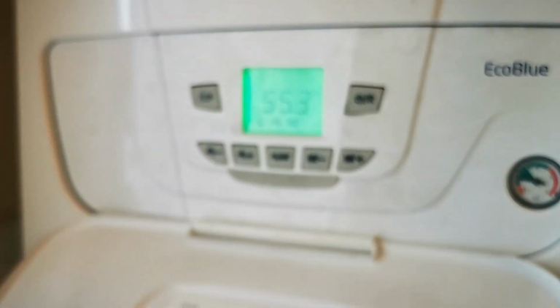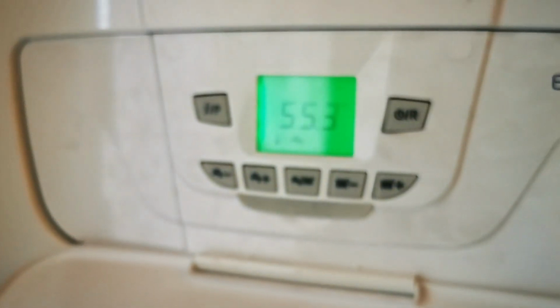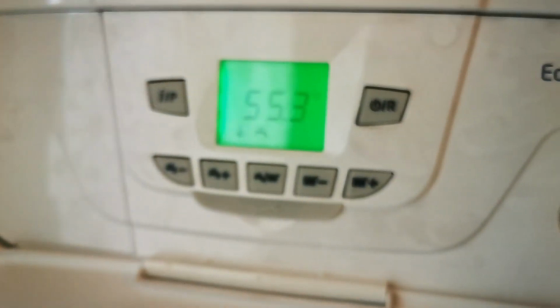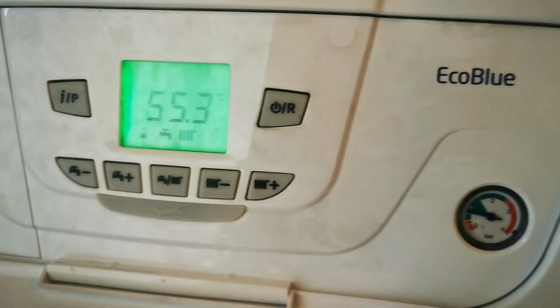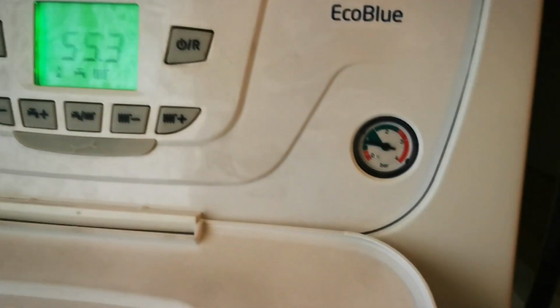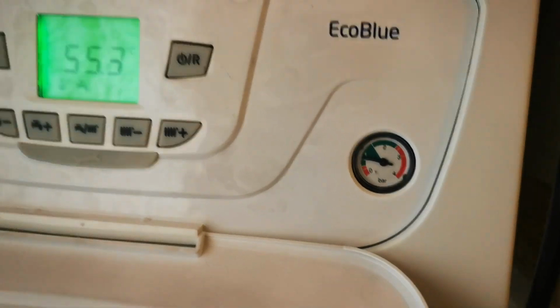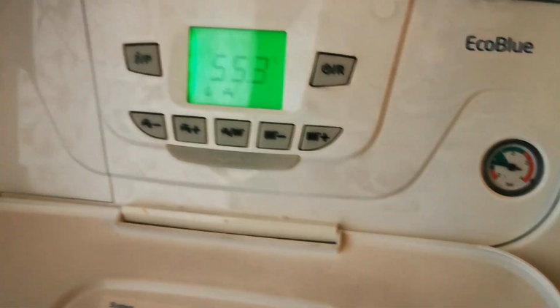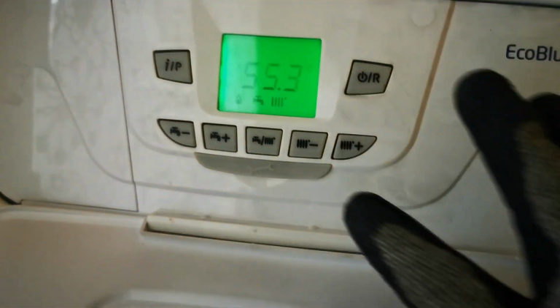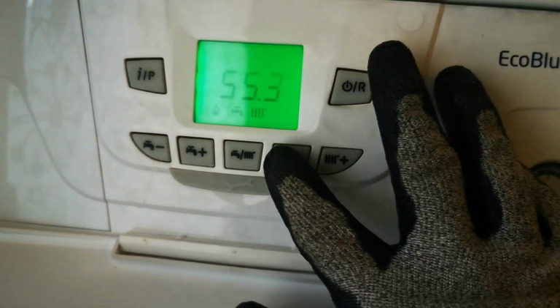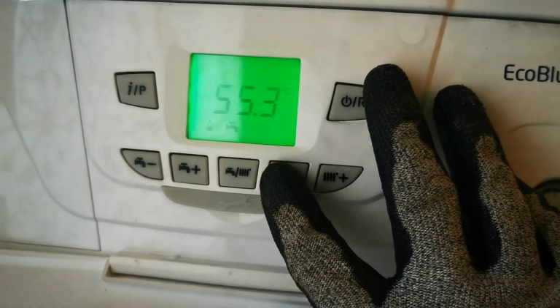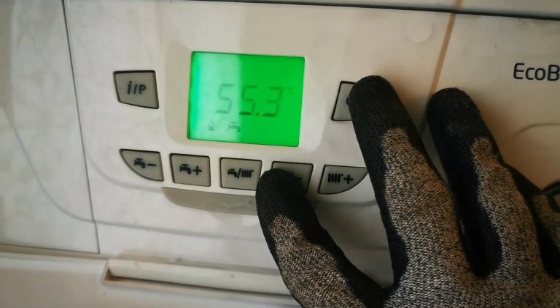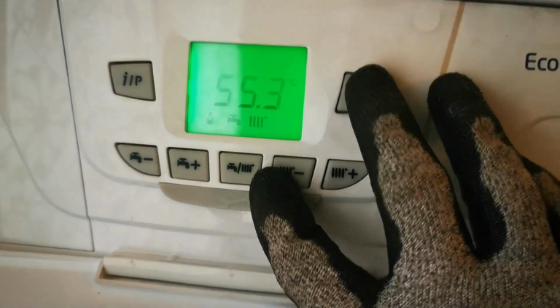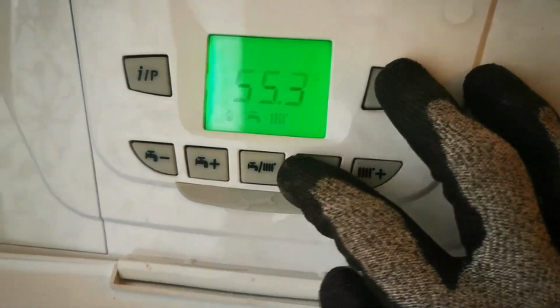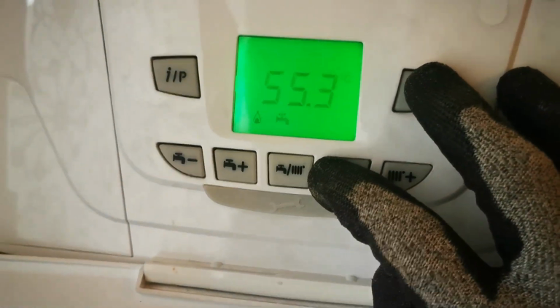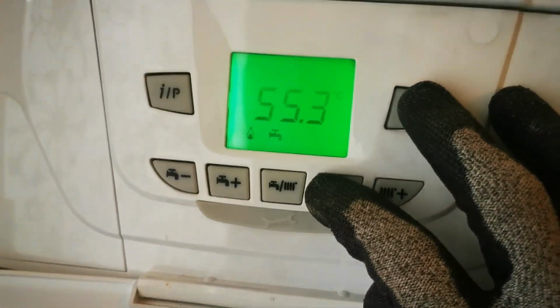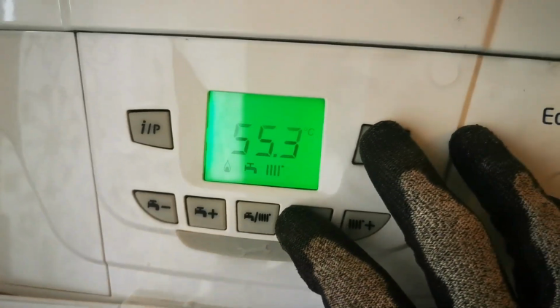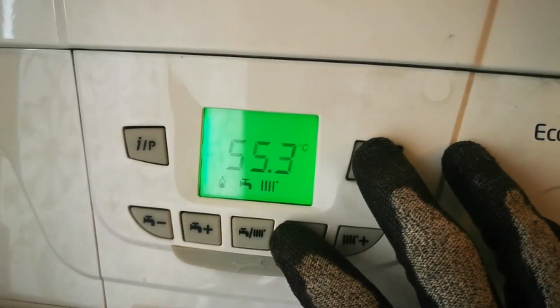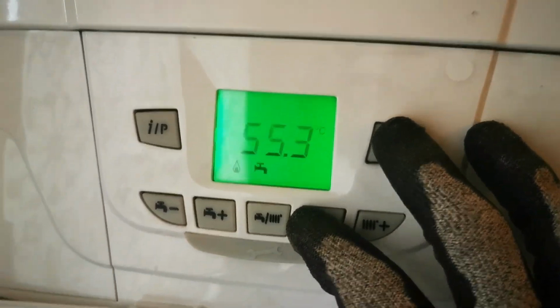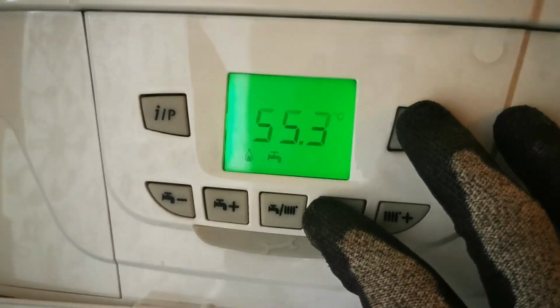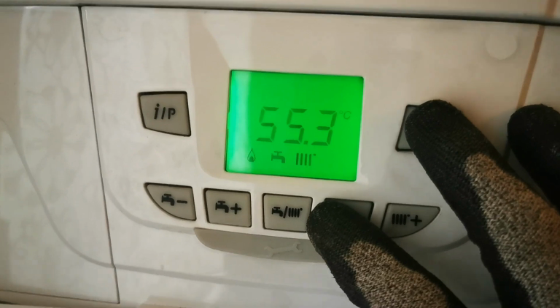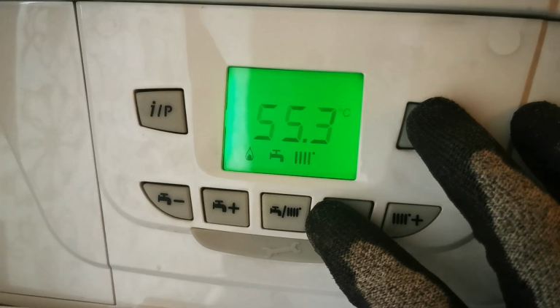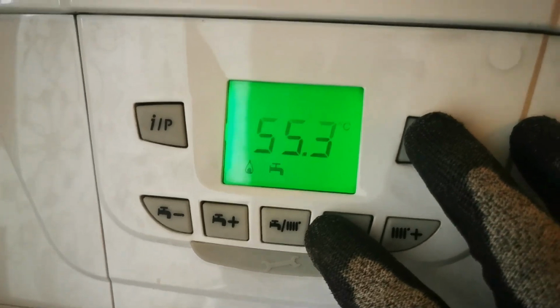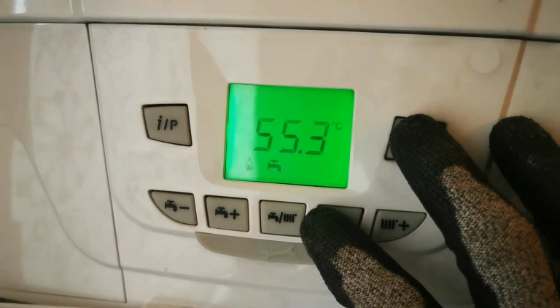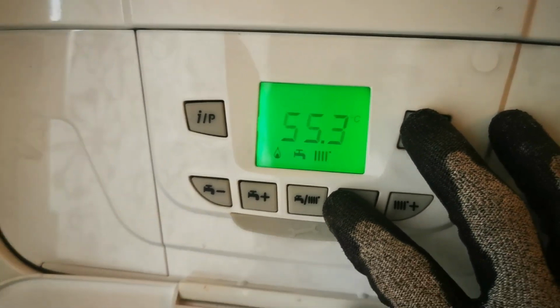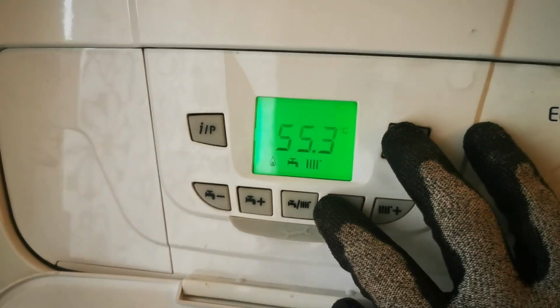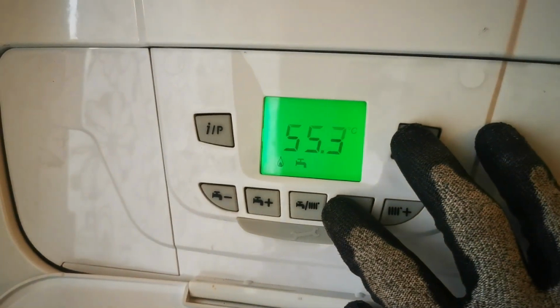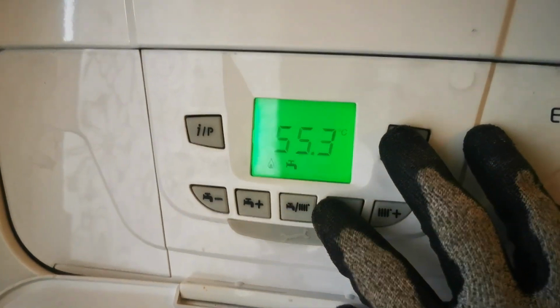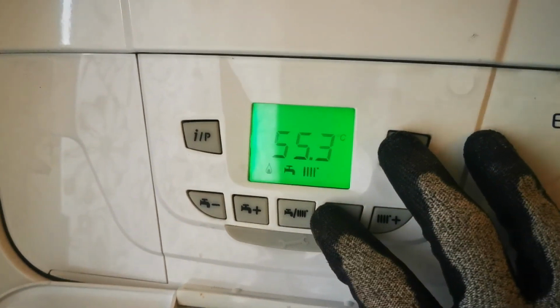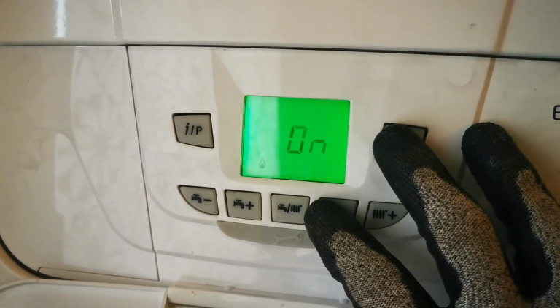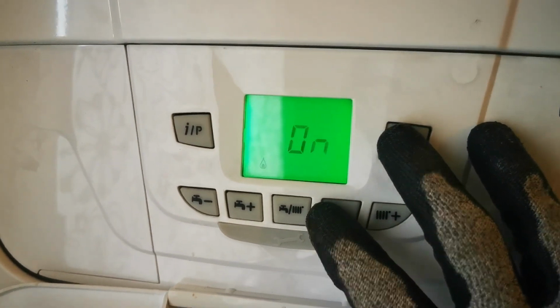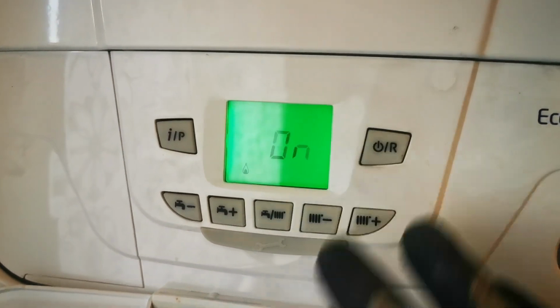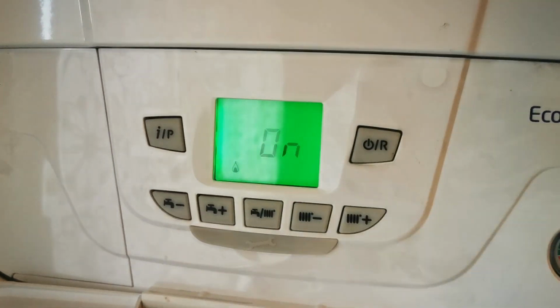Push and hold the minus radiator button with the standby reset button together for 2 seconds. That will flash up with 'on' and then 303 will come on the screen.